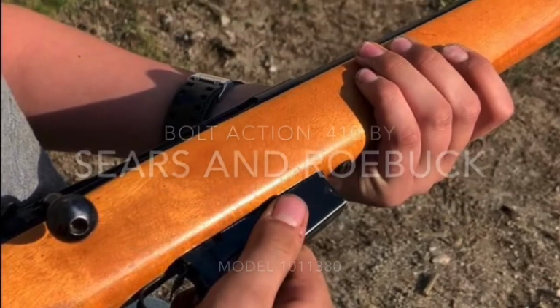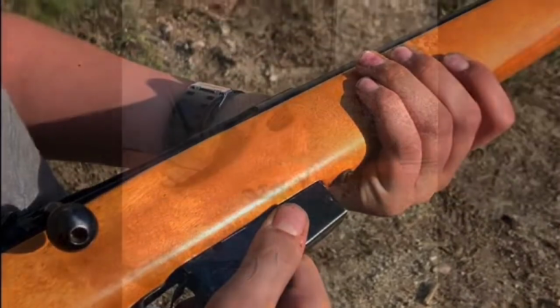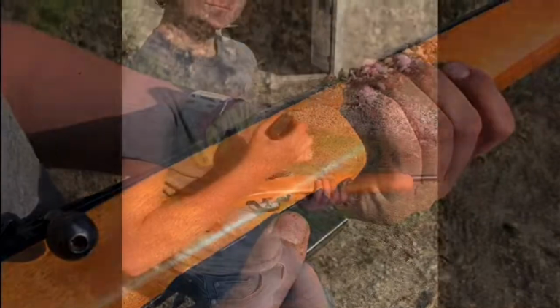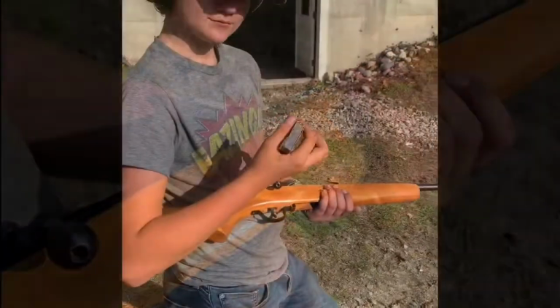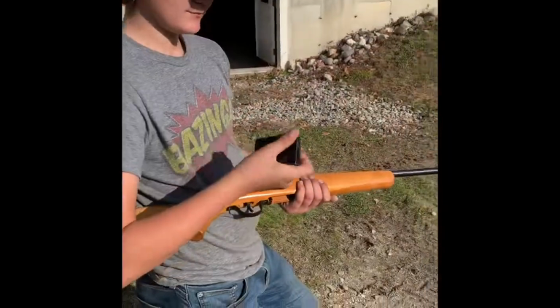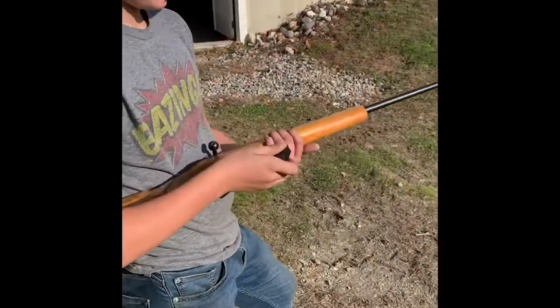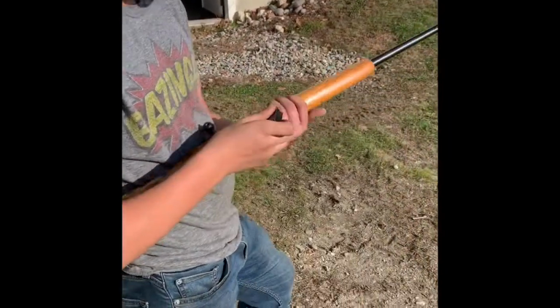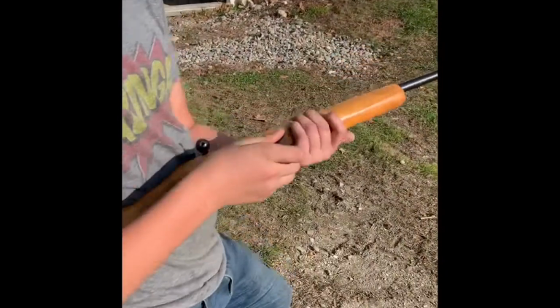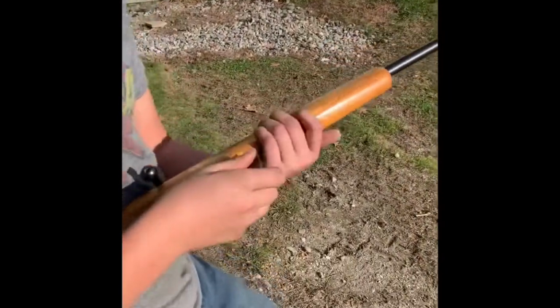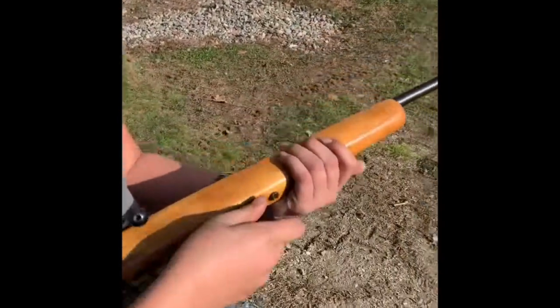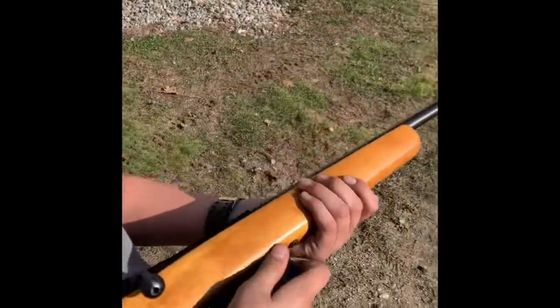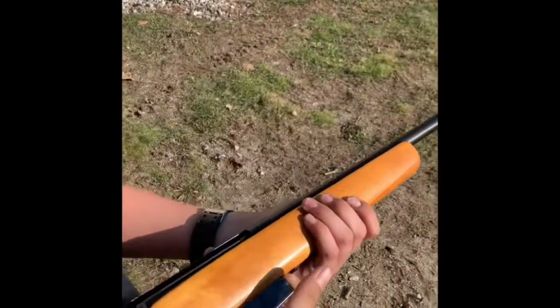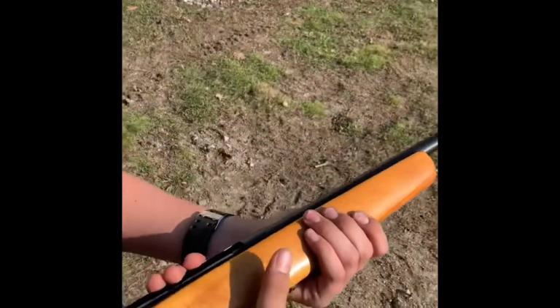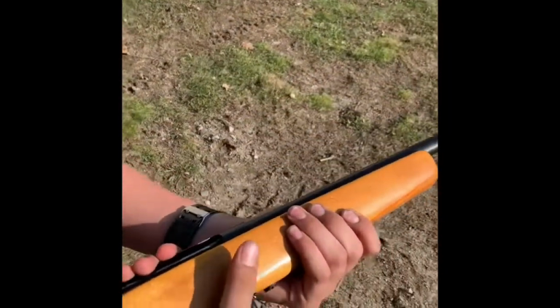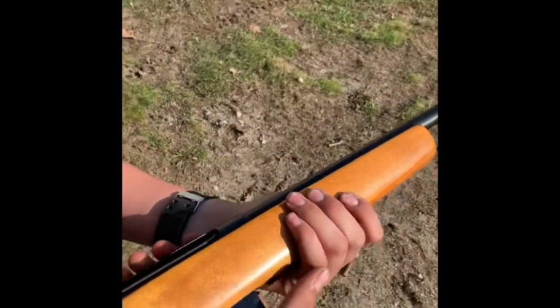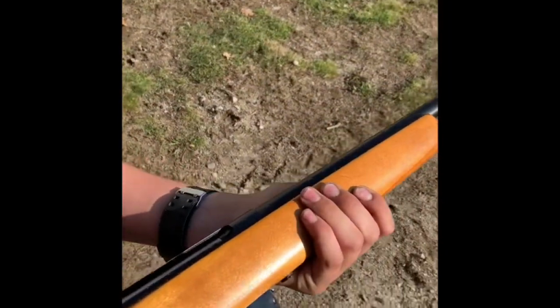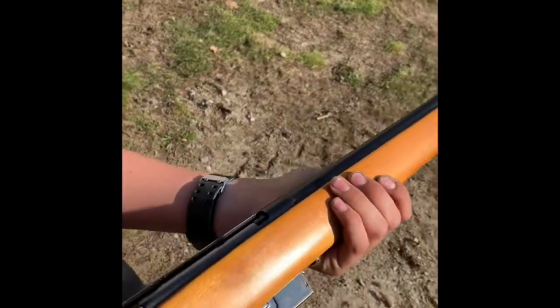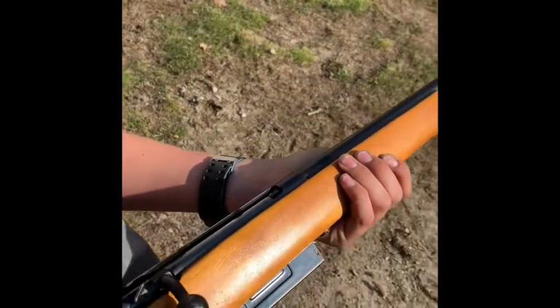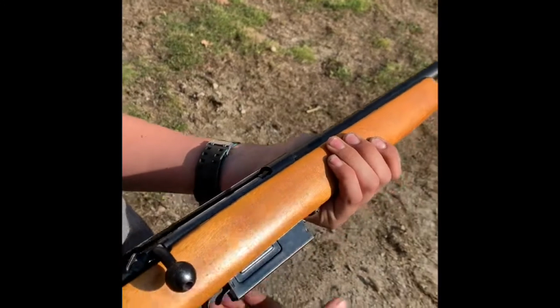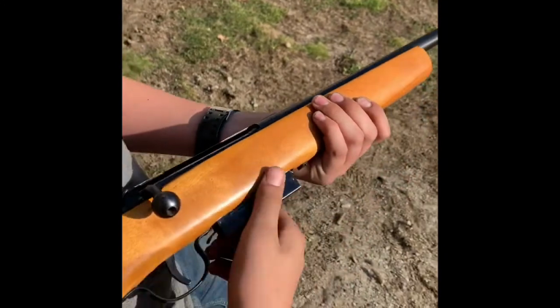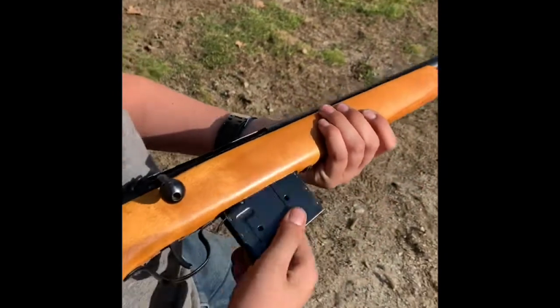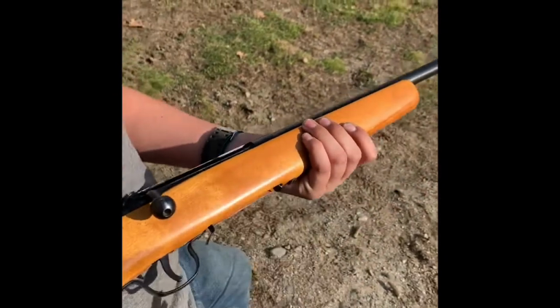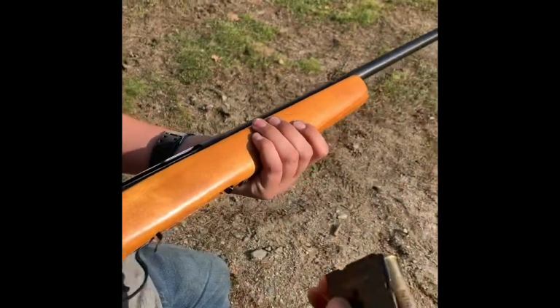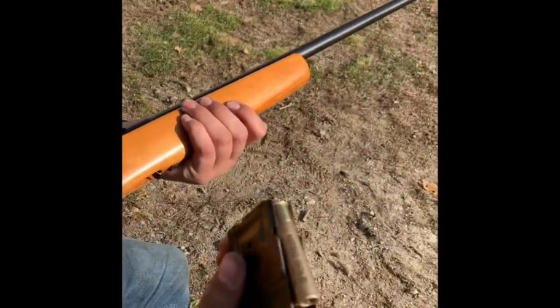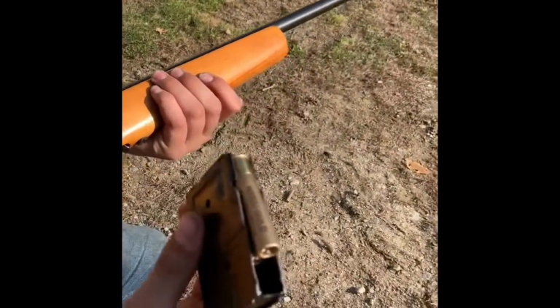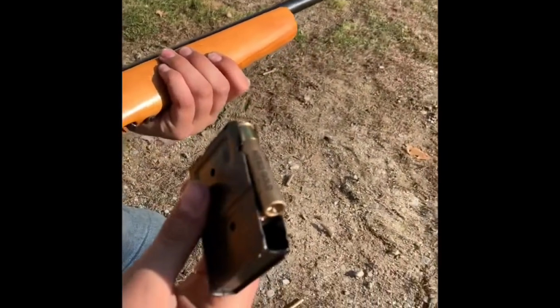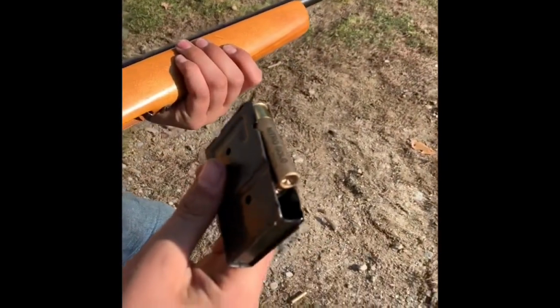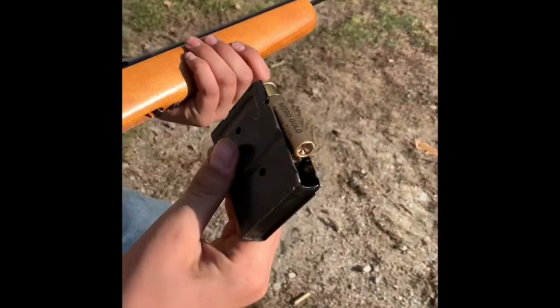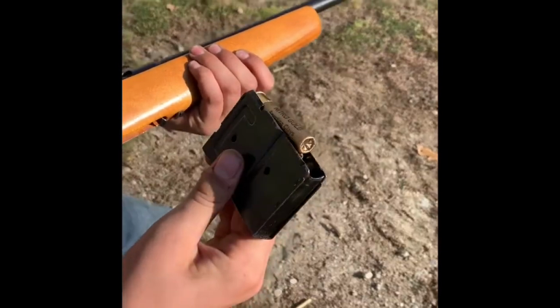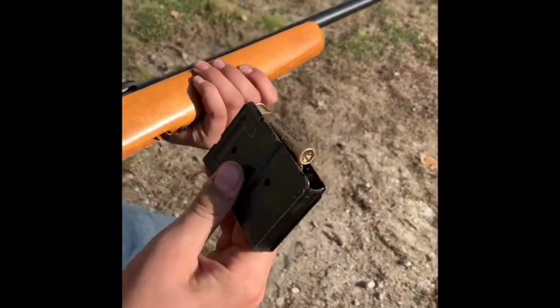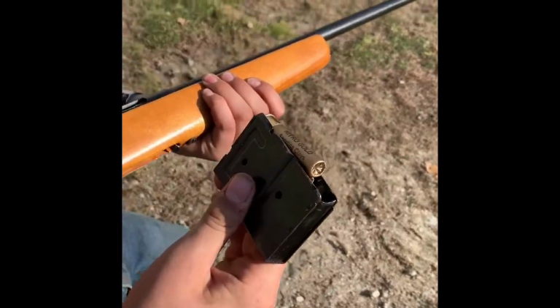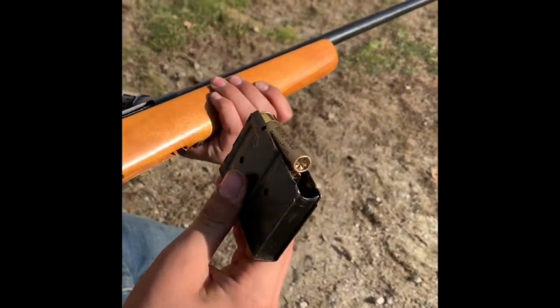Here we have Uncle Mike's old Sears and Roebuck model 101-1384-10. Show me the magazine — clip-fed, magazine-fed, holds three shells.